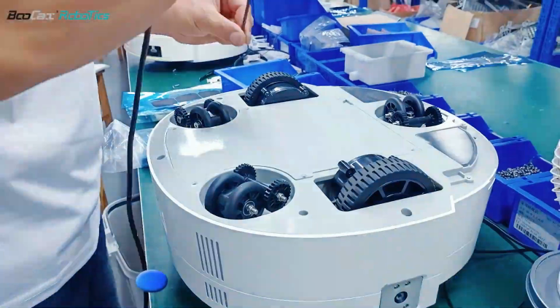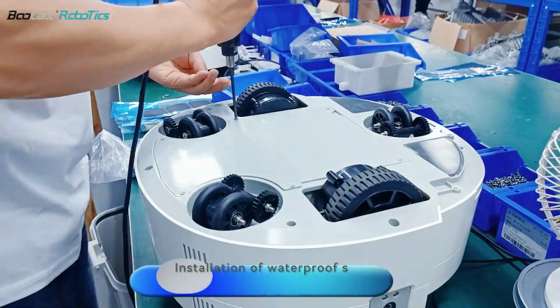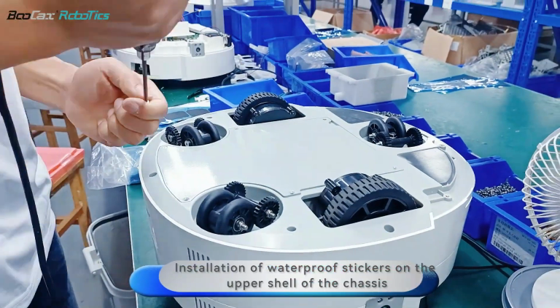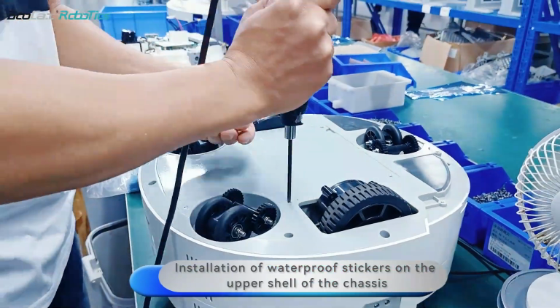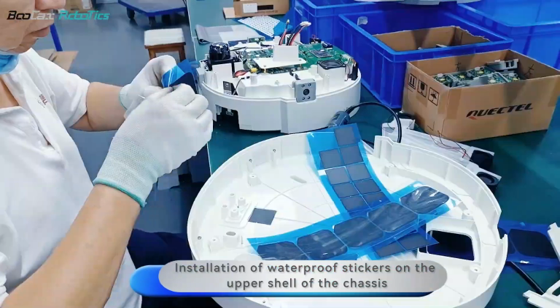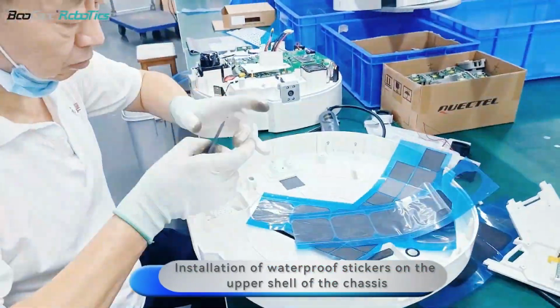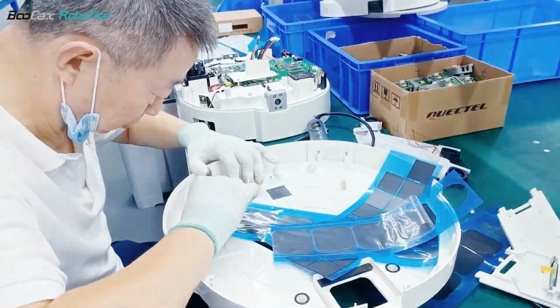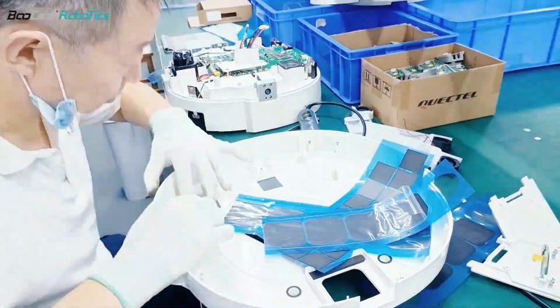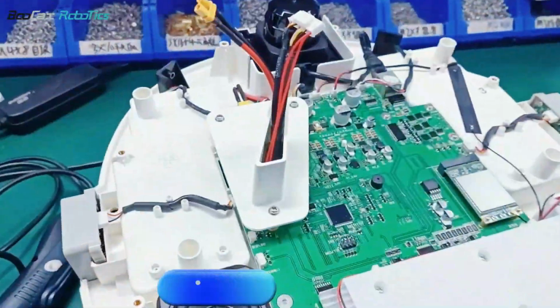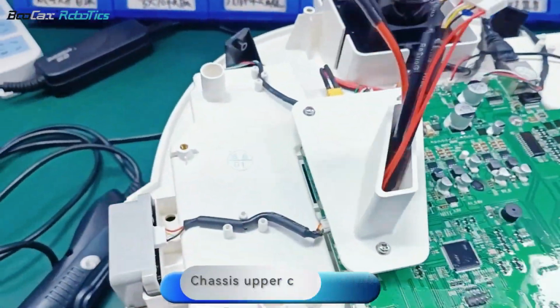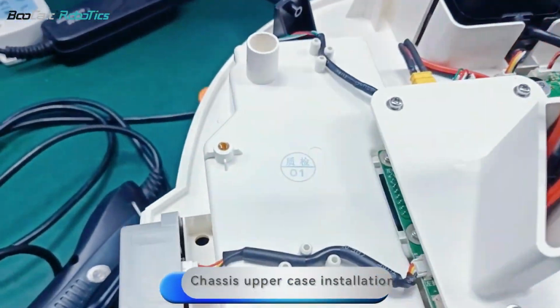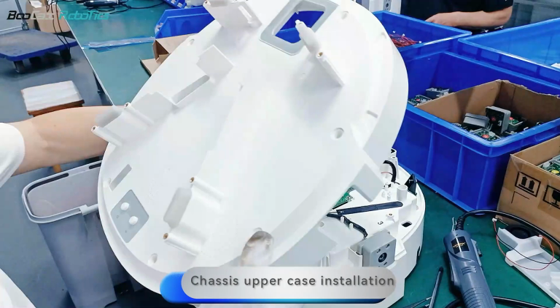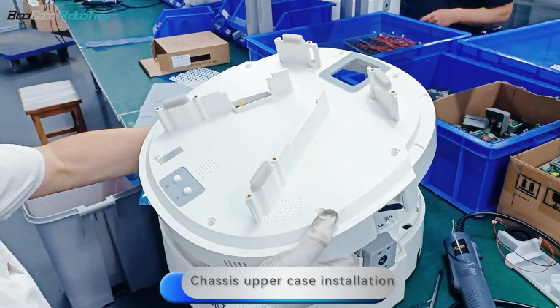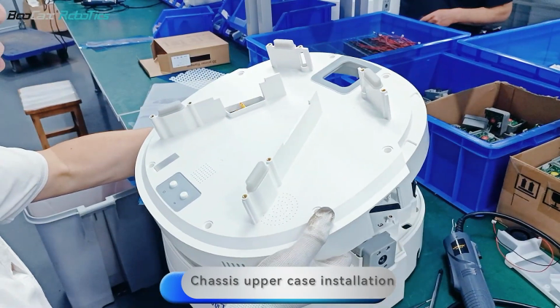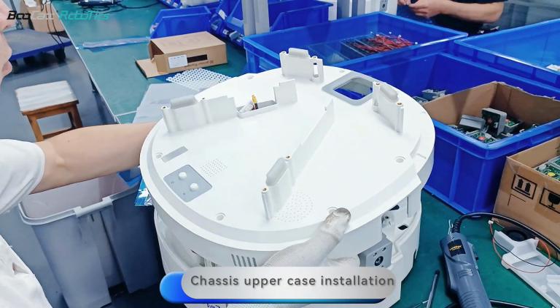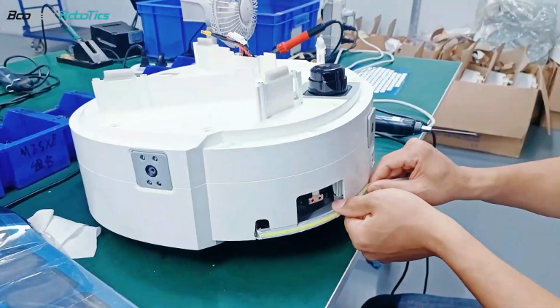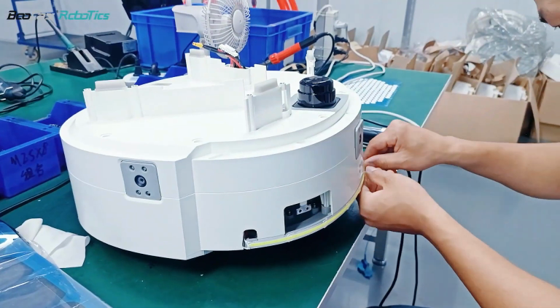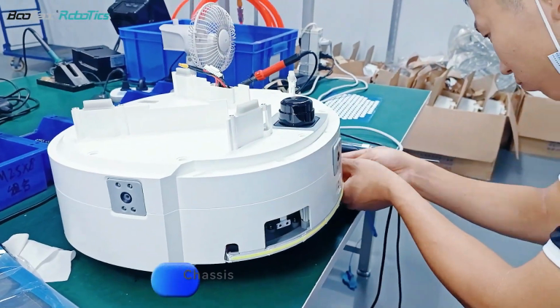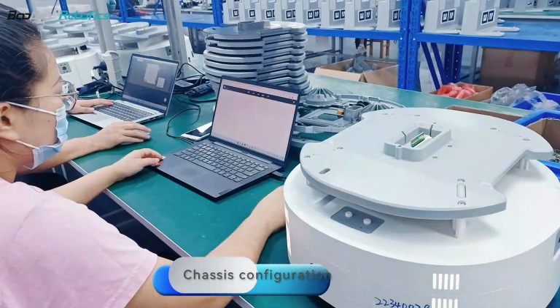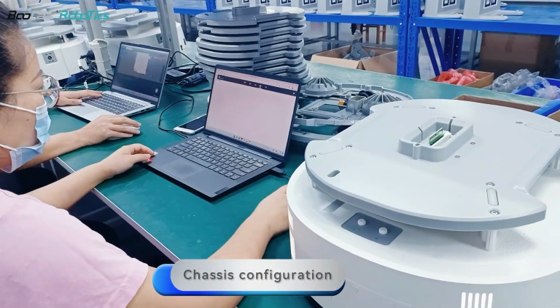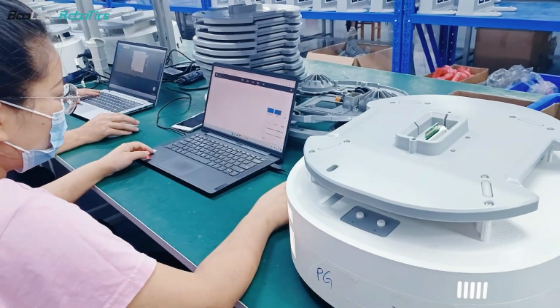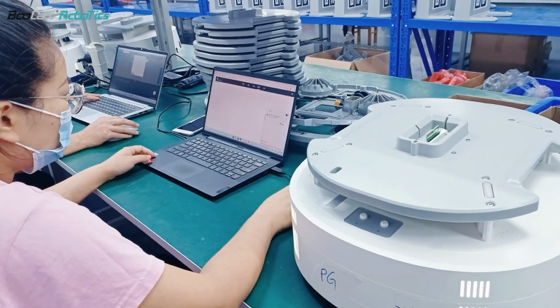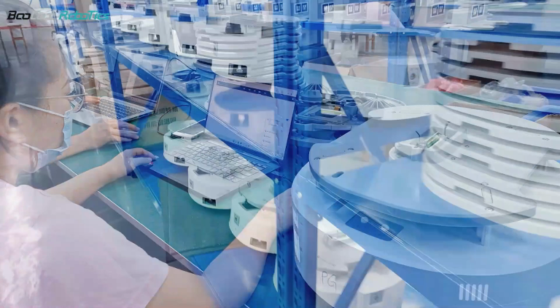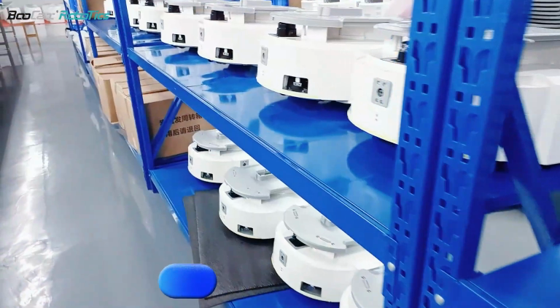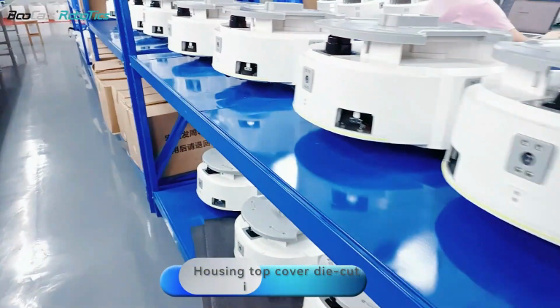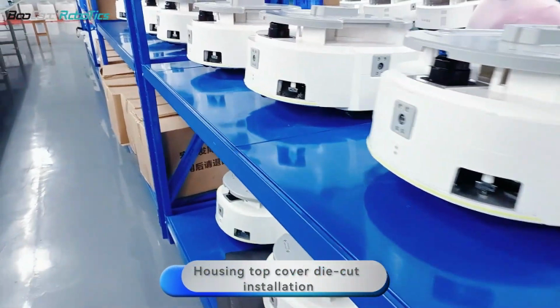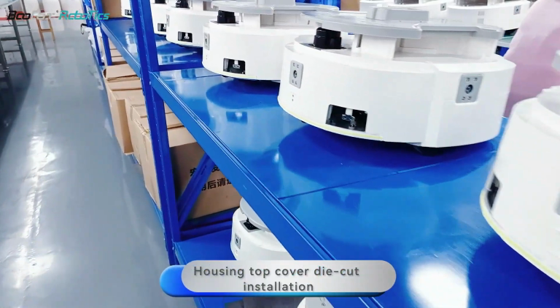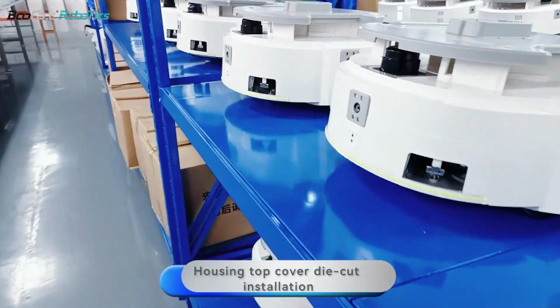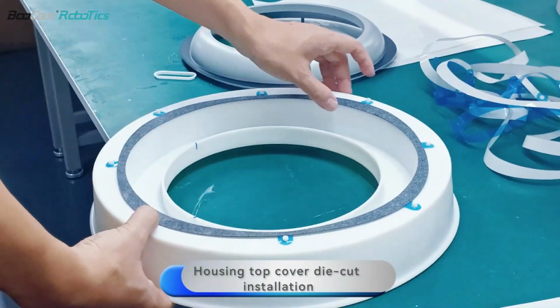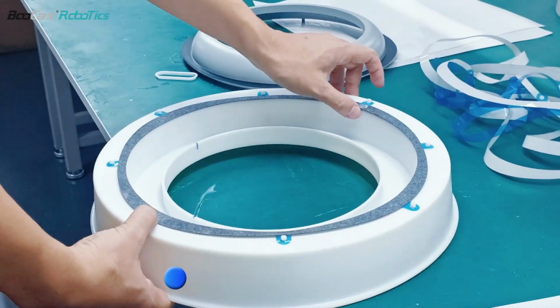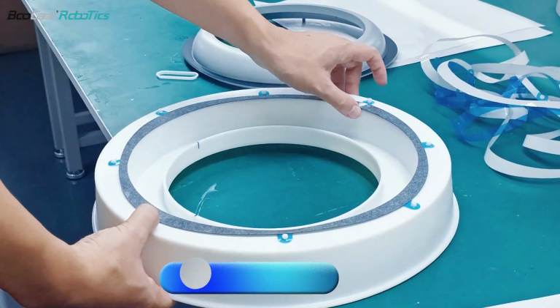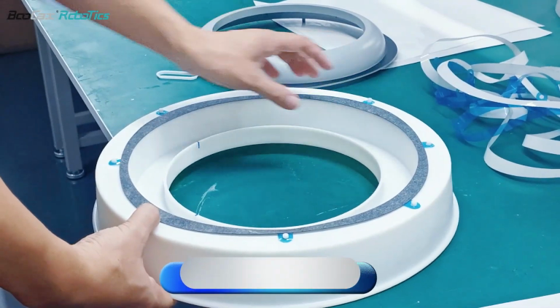Installation of waterproof stickers on the upper shell of the chassis. Chassis uppercase installation. Chassis configuration. Housing top cover deadcut installation. Display panel debugging.